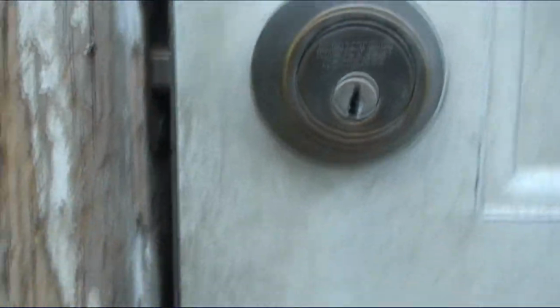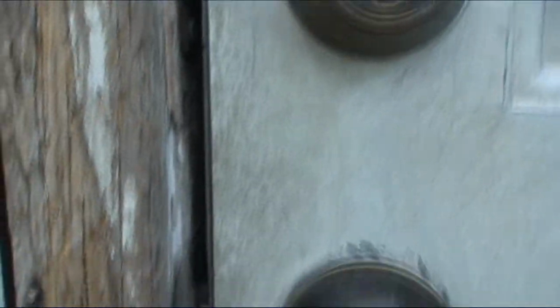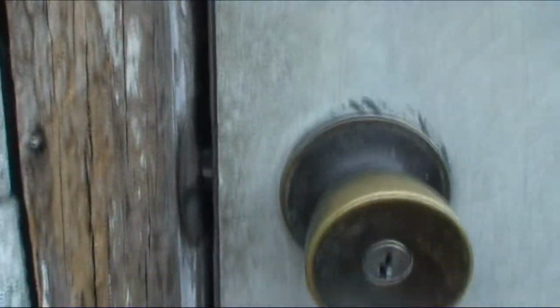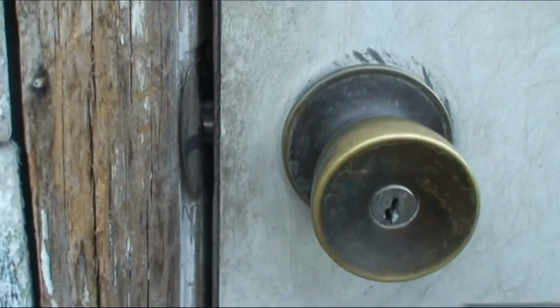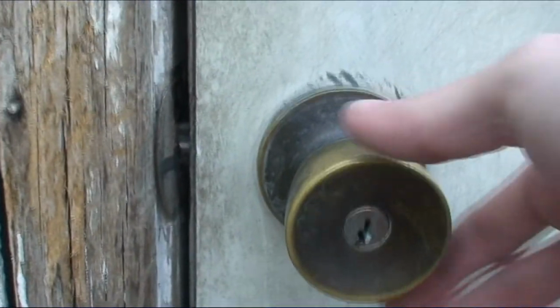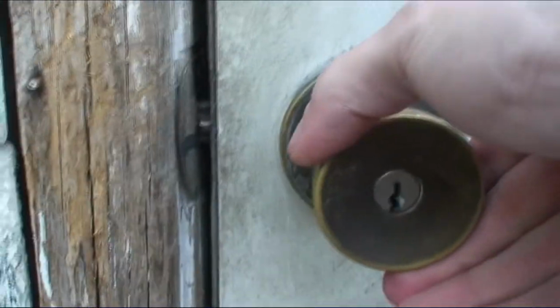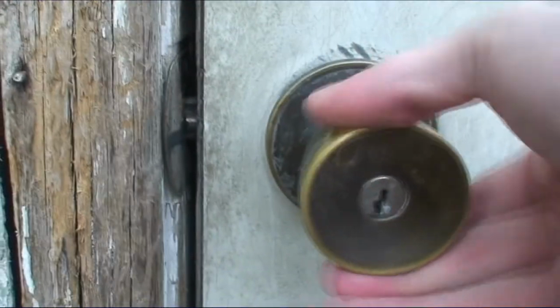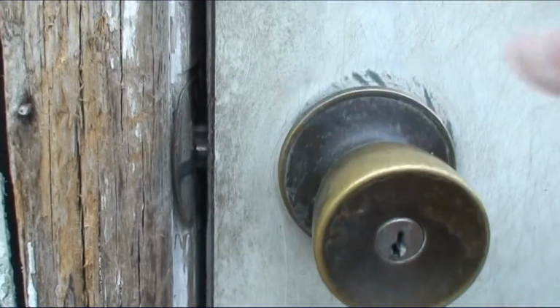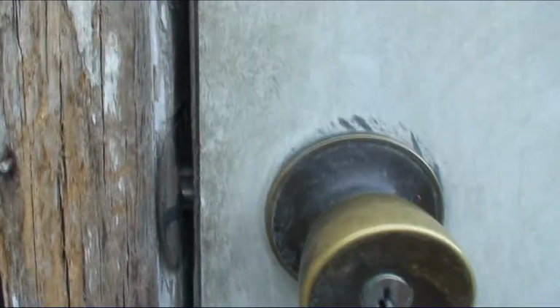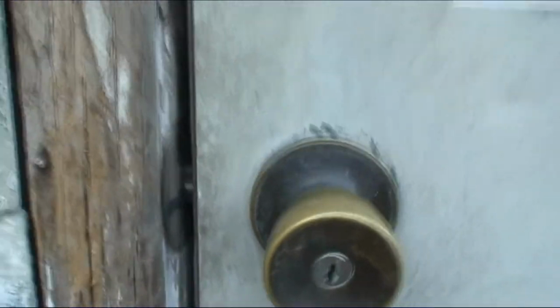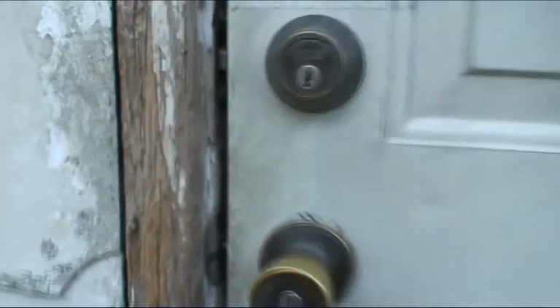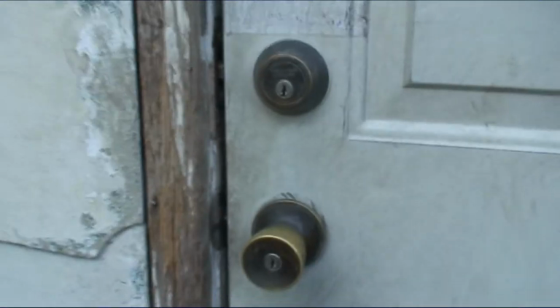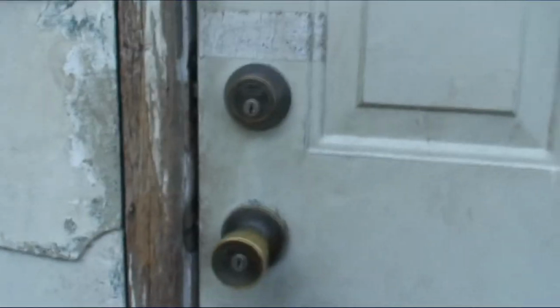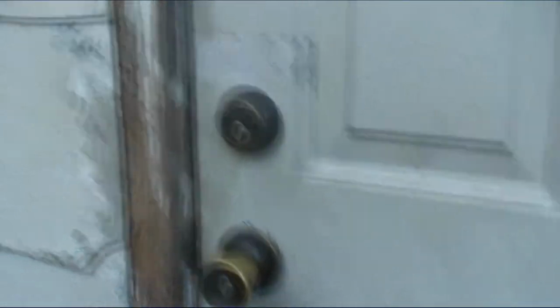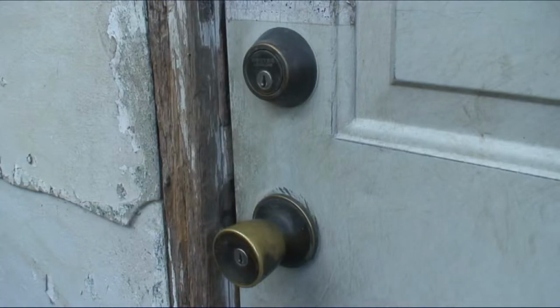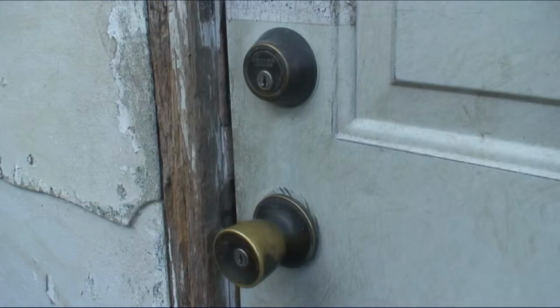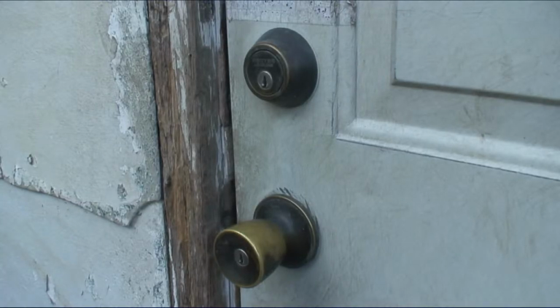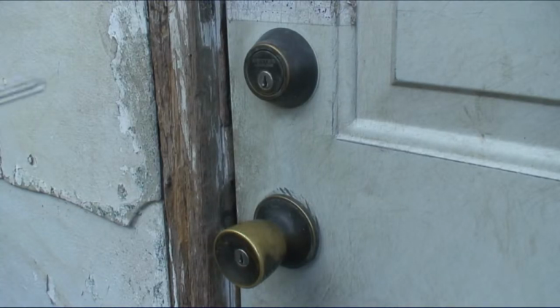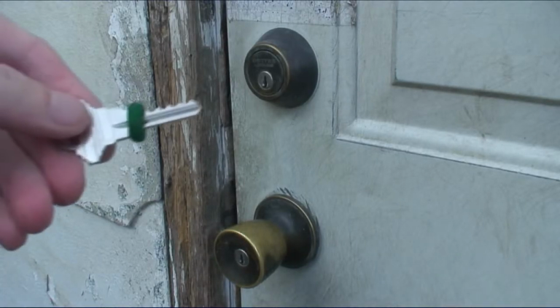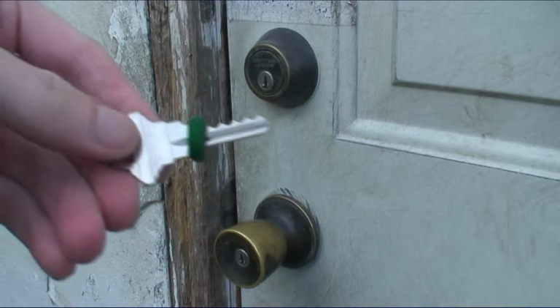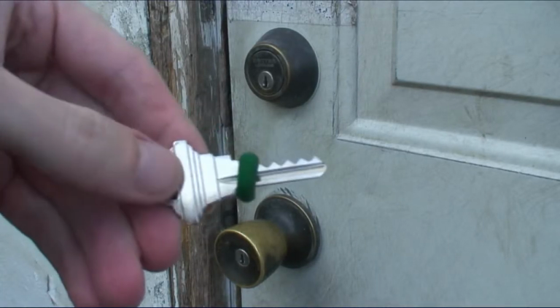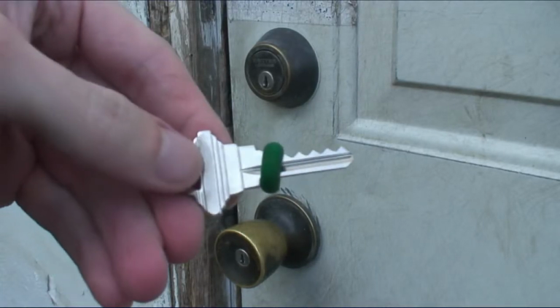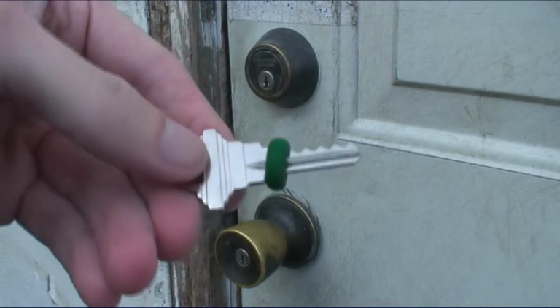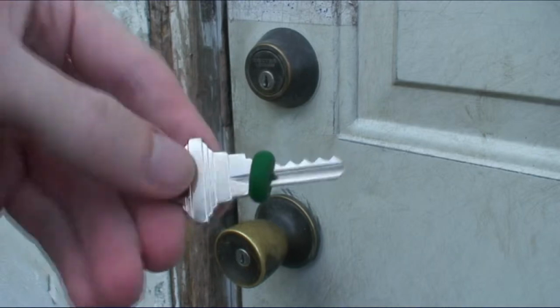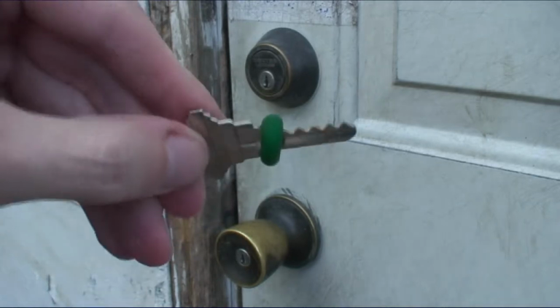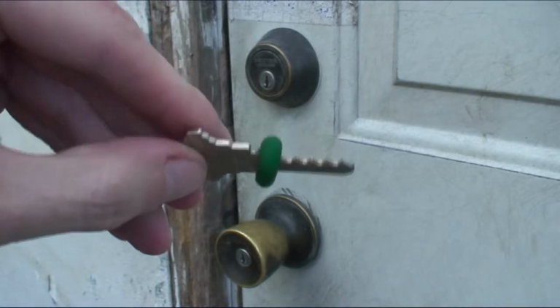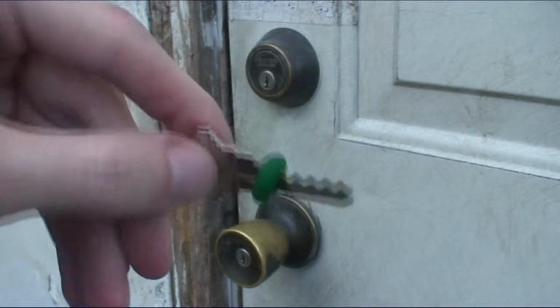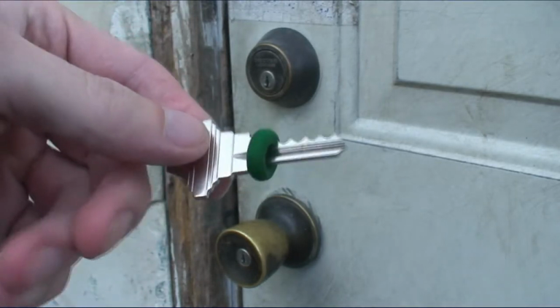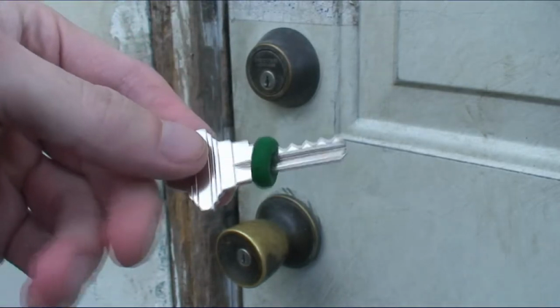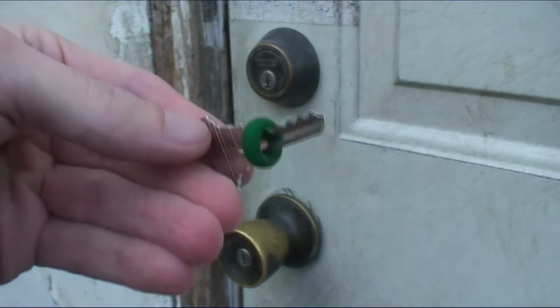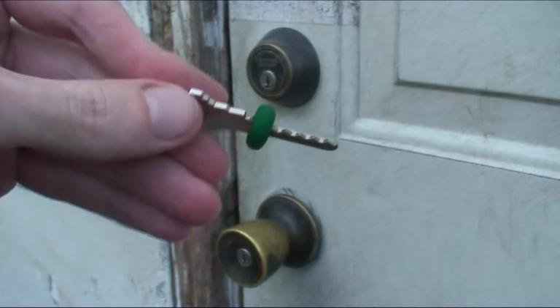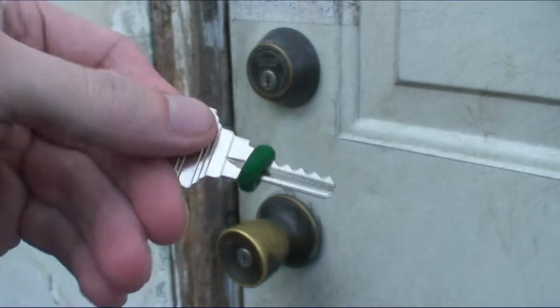Here's a standard door lock deadbolt and lock. Right now you can see that the deadbolt and the lock are locked. This is a bump key — it can be purchased freely off the internet or can be made.